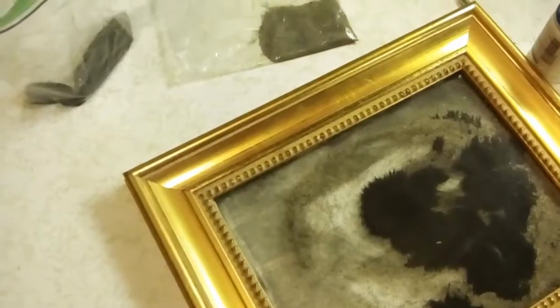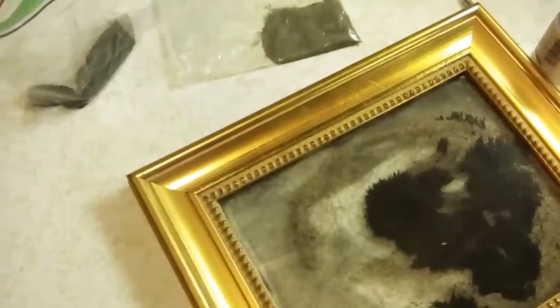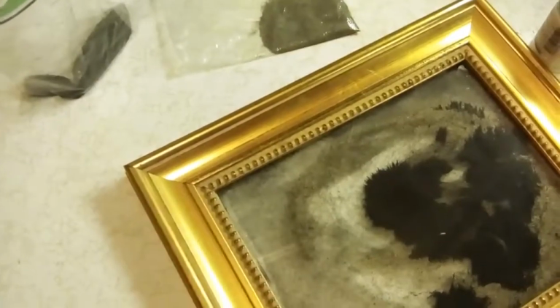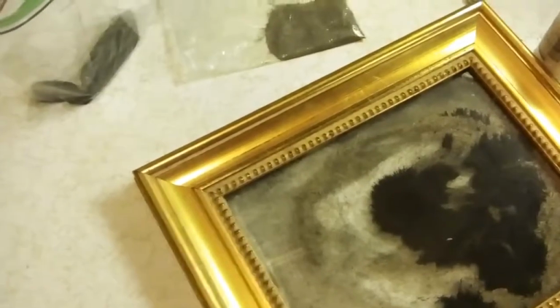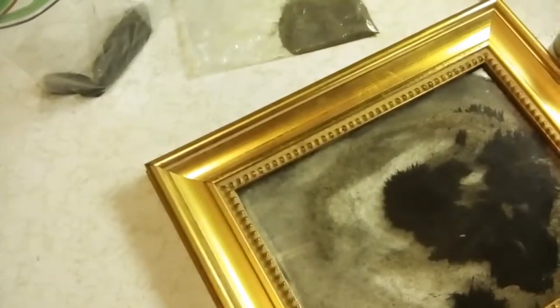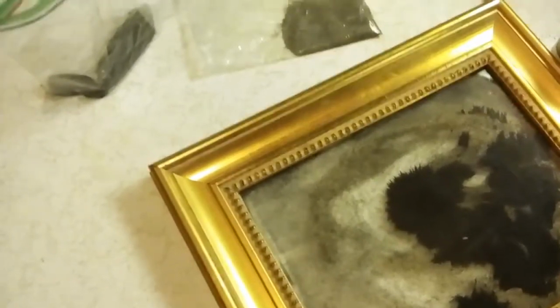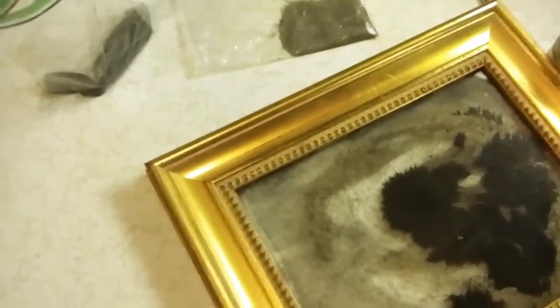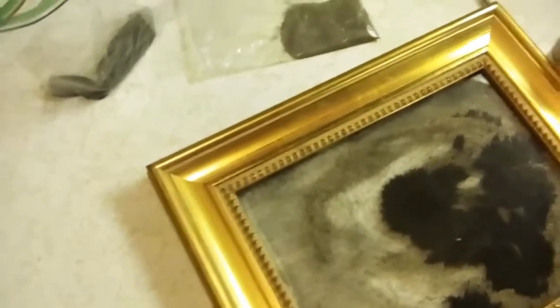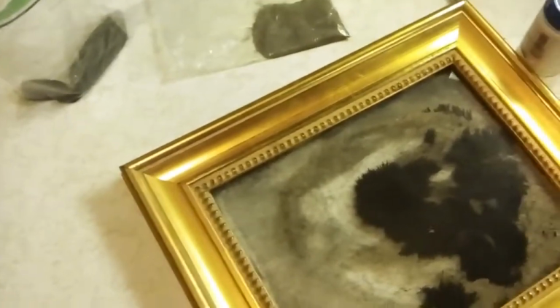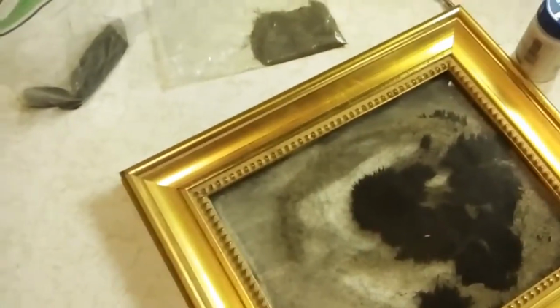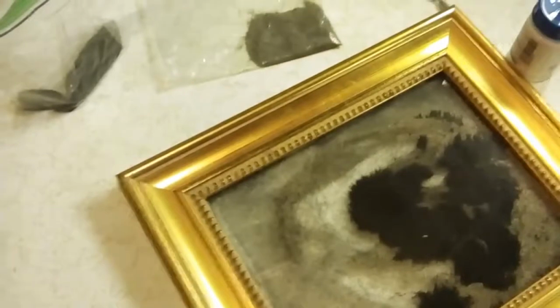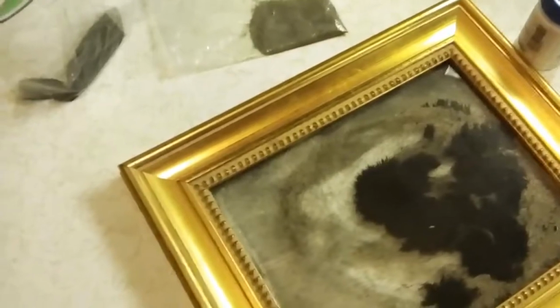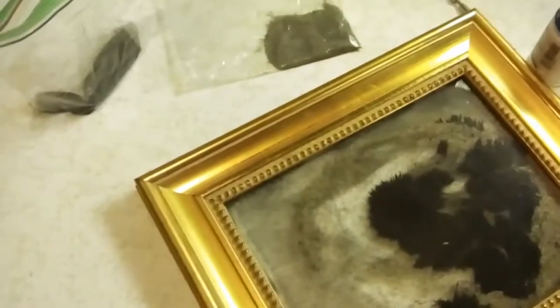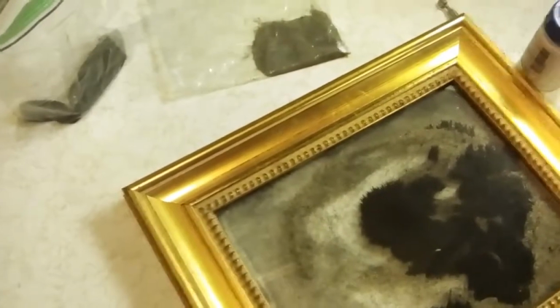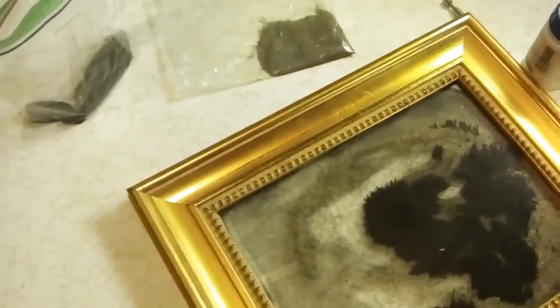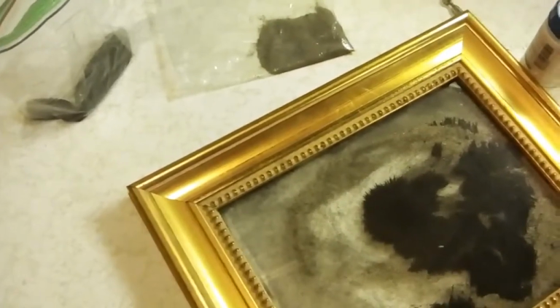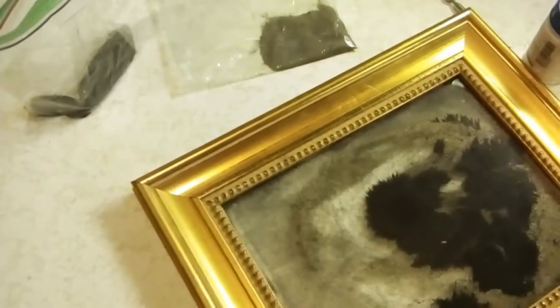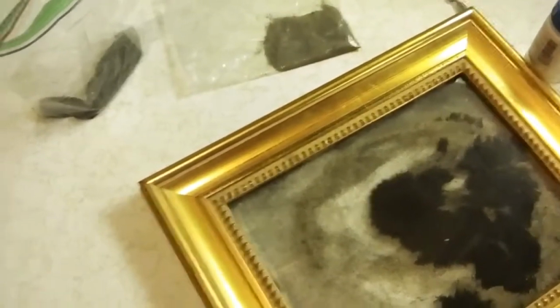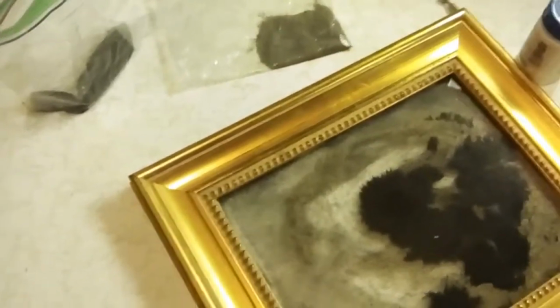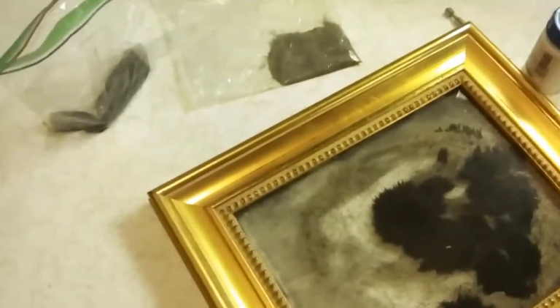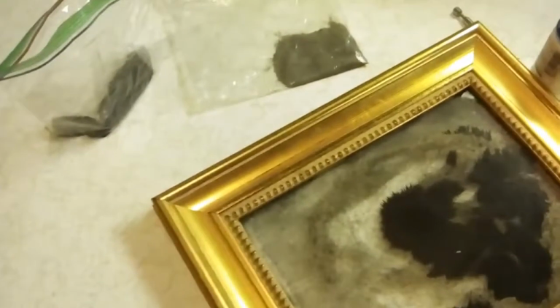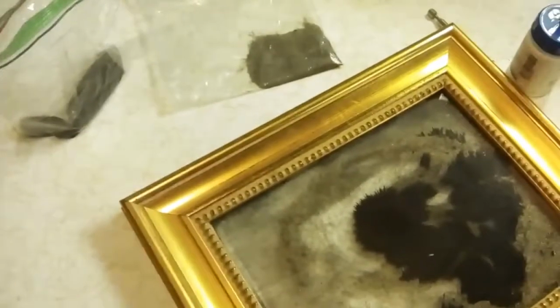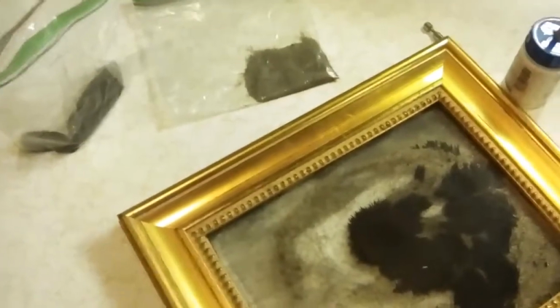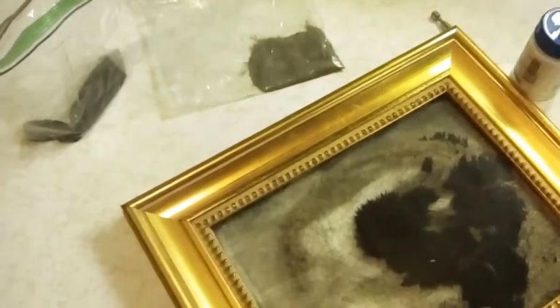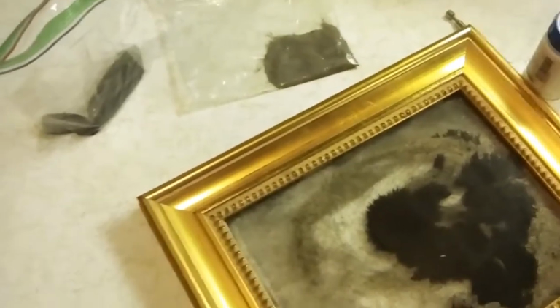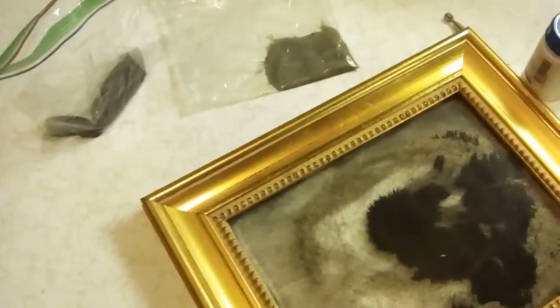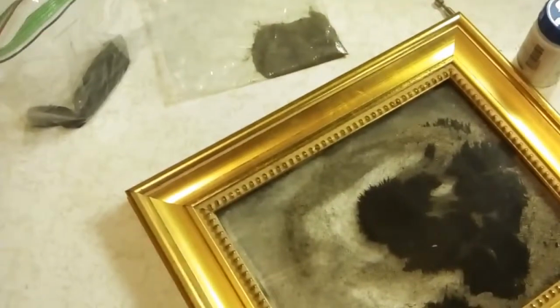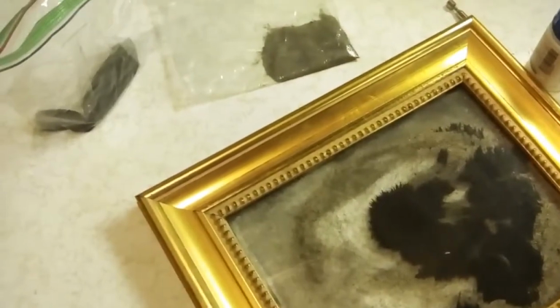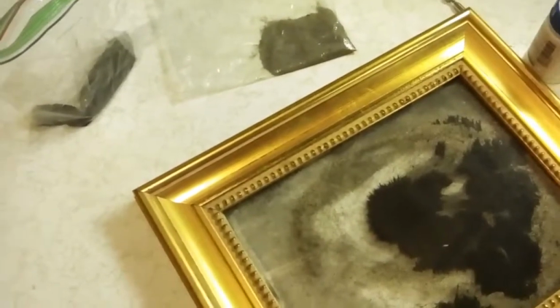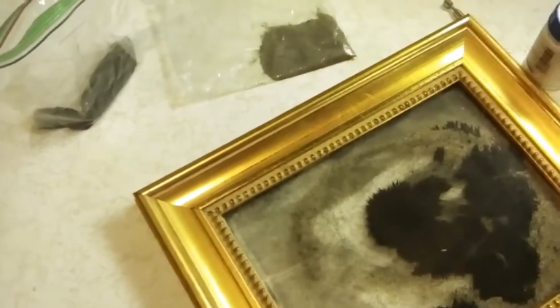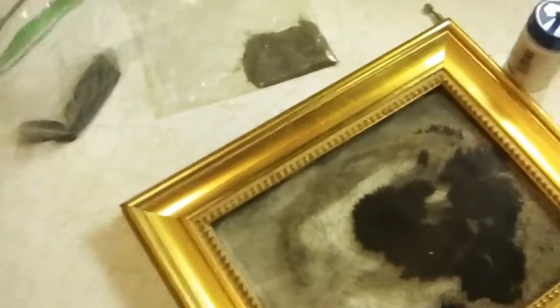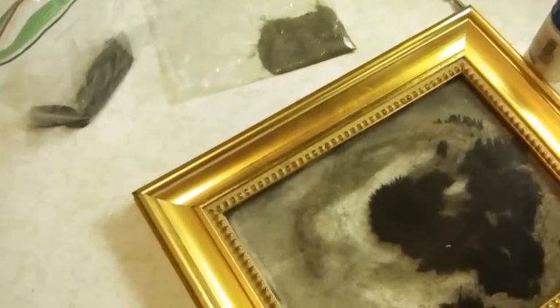Good morning, everybody. I decided to make a little video because I'm sure you guys are really eager to go to the beach and collect magnetite, now that you've seen how much fun my Grace and Lily and I had at the beach.